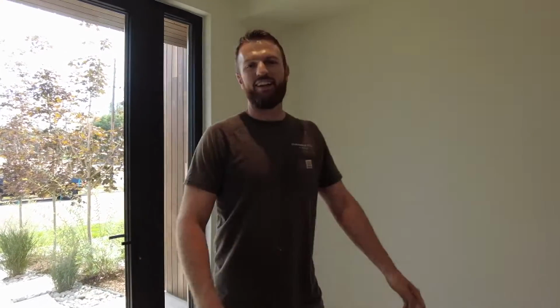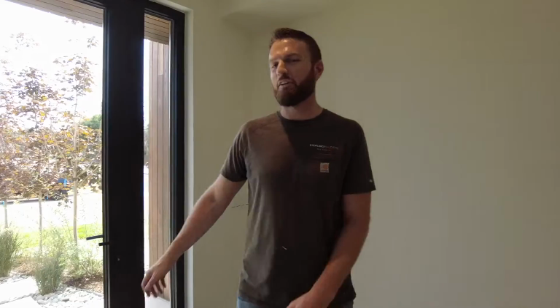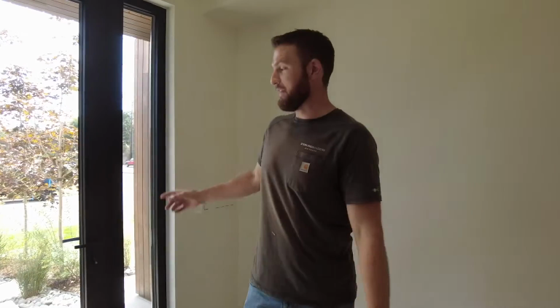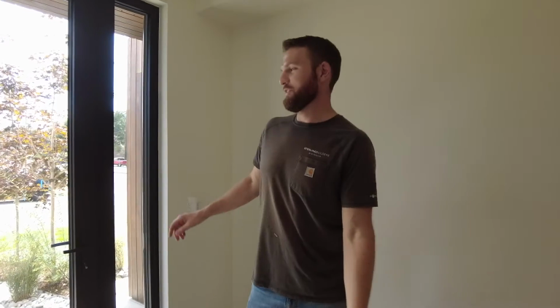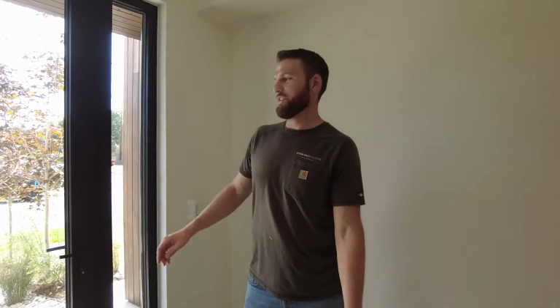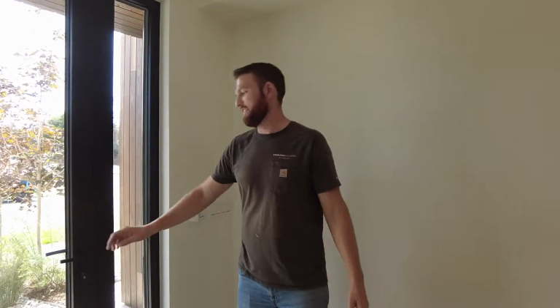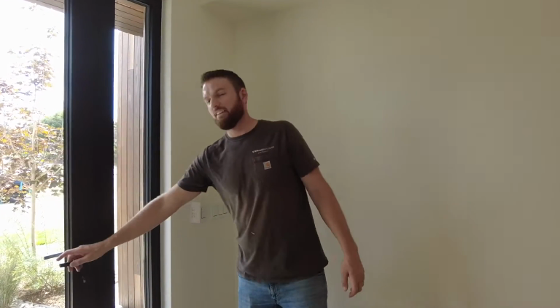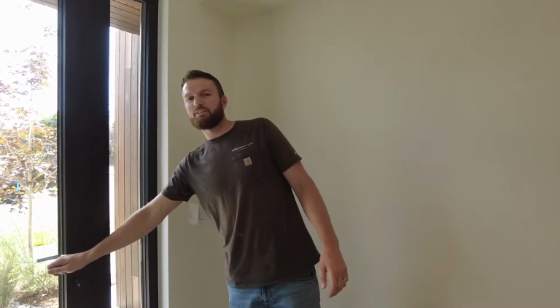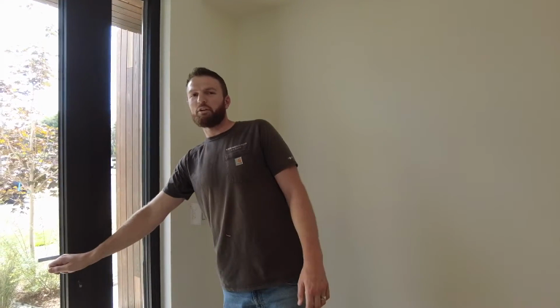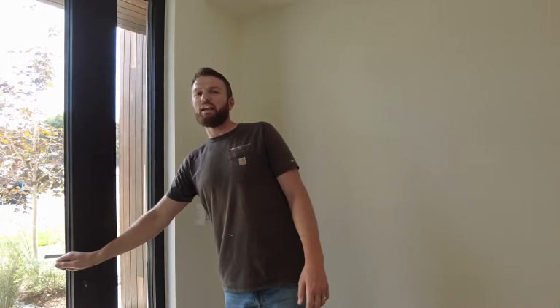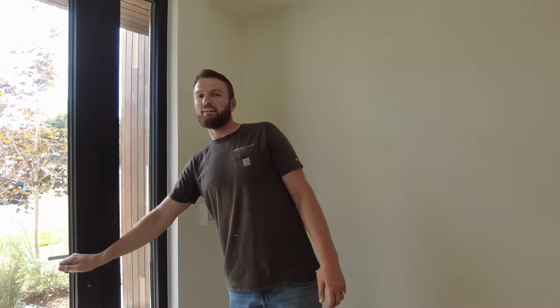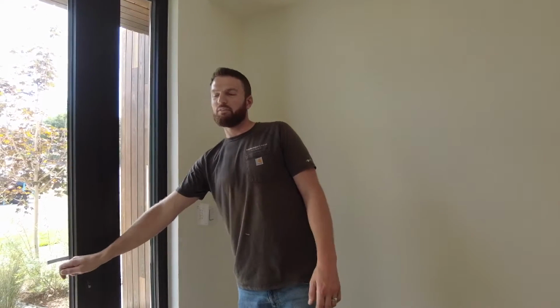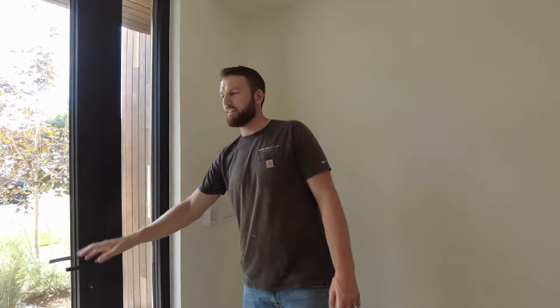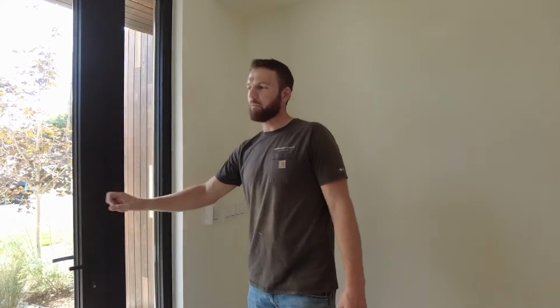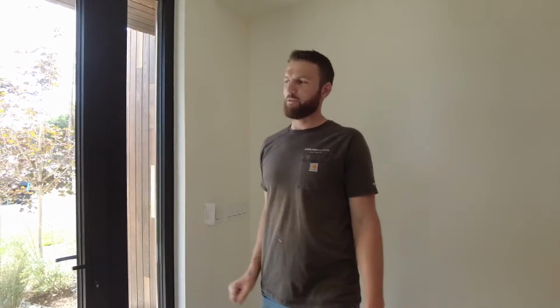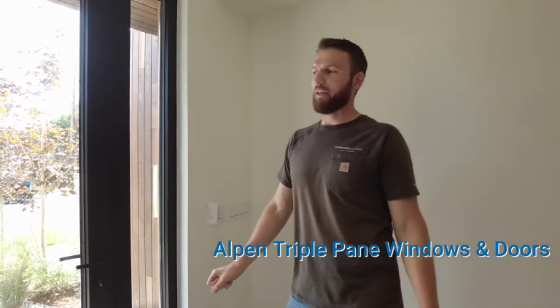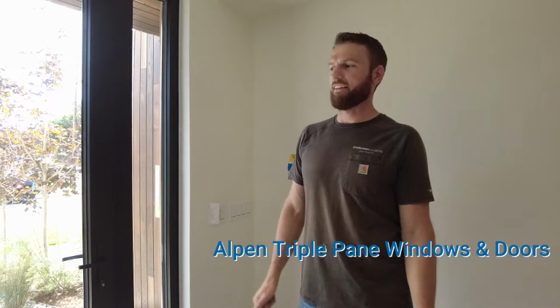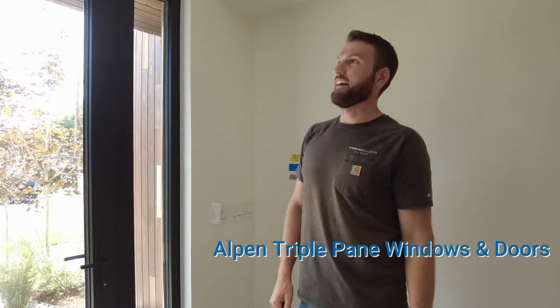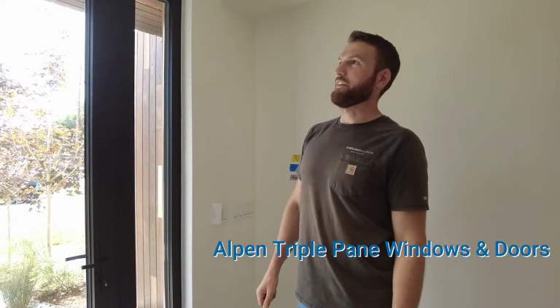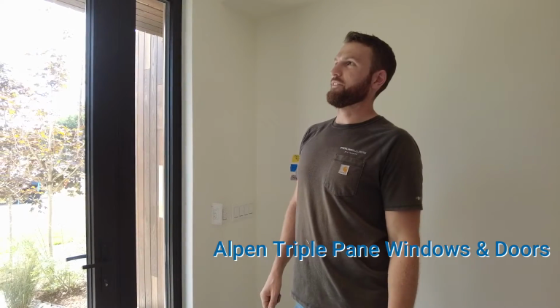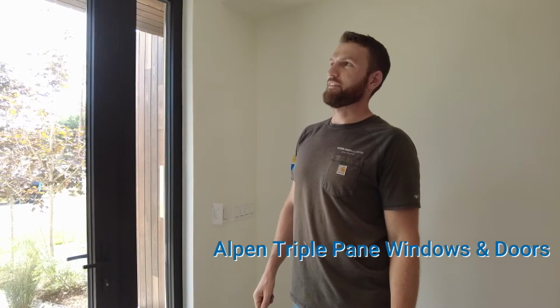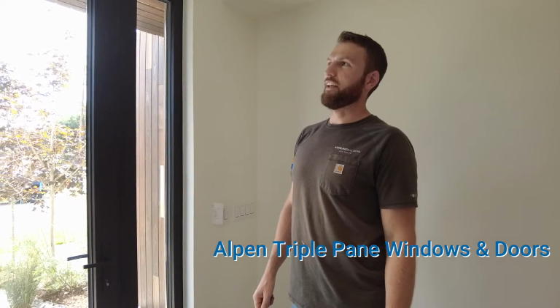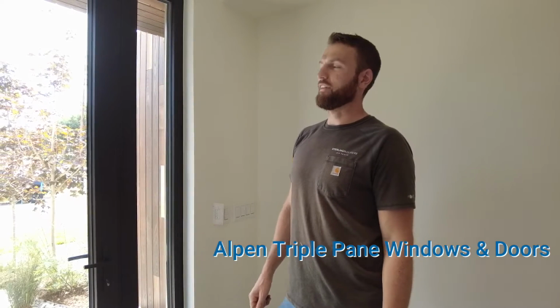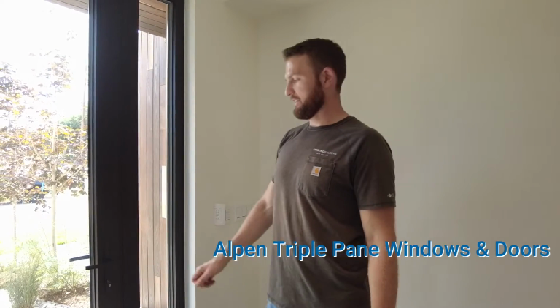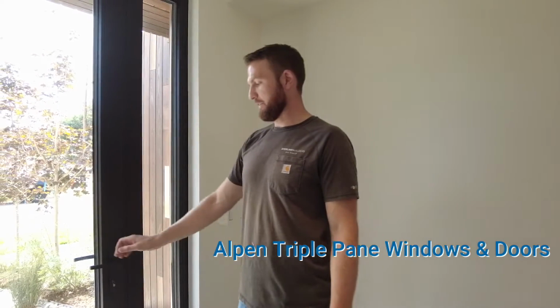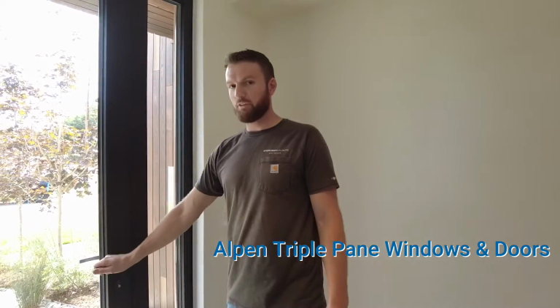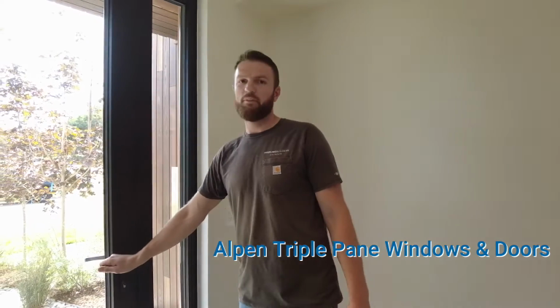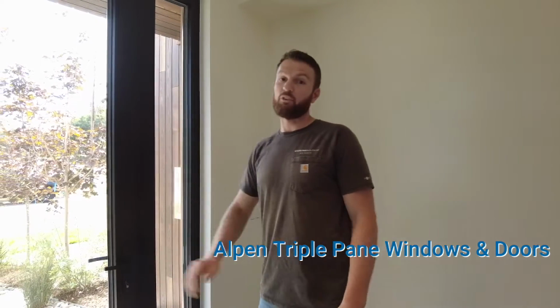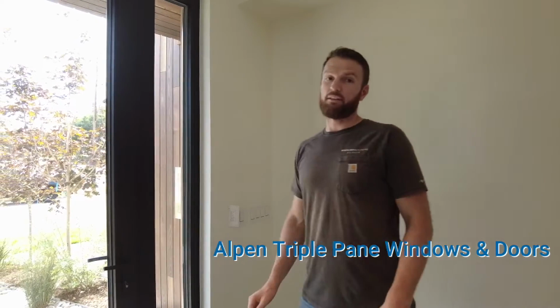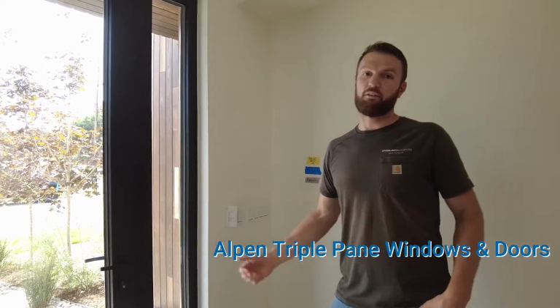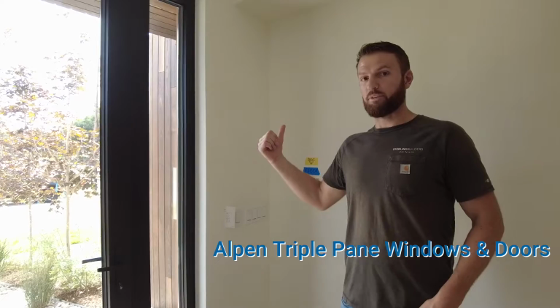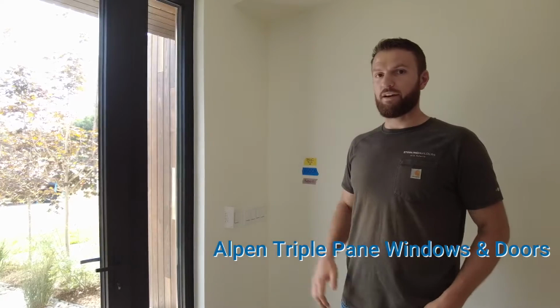As you can hear, as we pin this door shut, the noise level goes way down. We've got these Alpen triple pane windows, and we've got a very airtight building envelope, mostly to keep down the sound from 285.